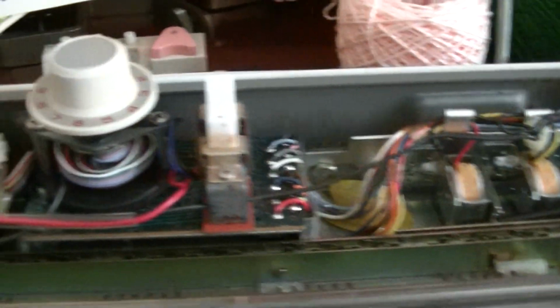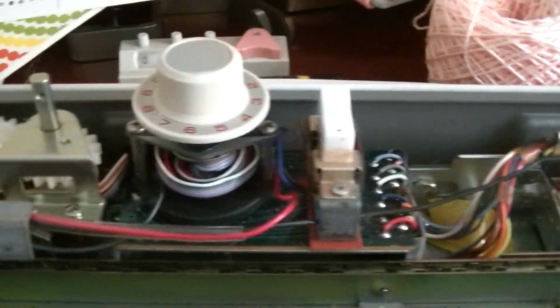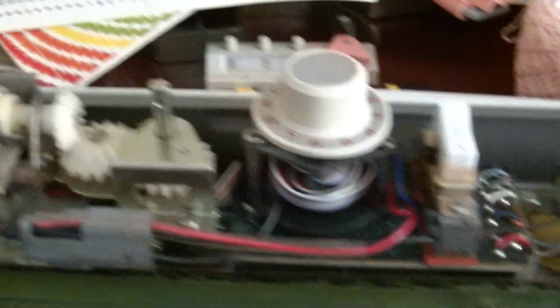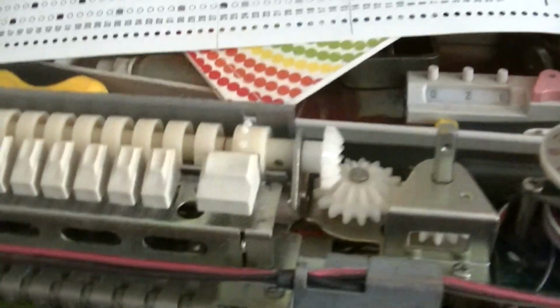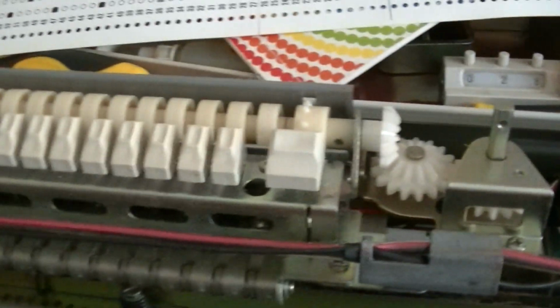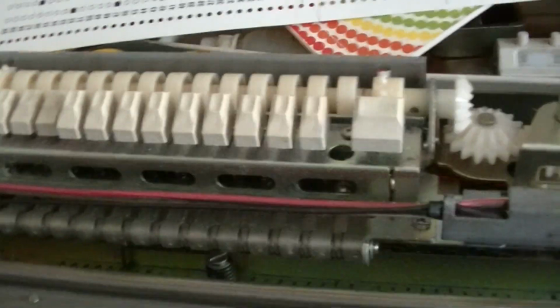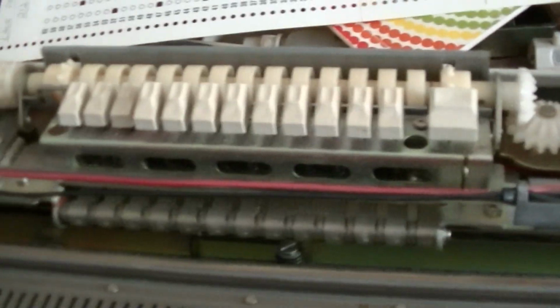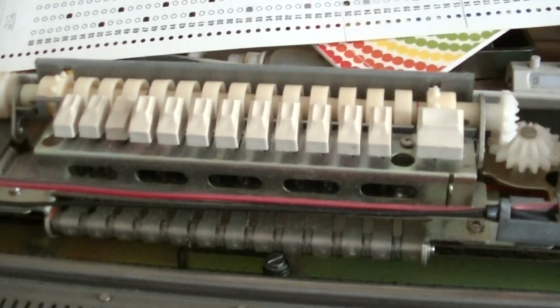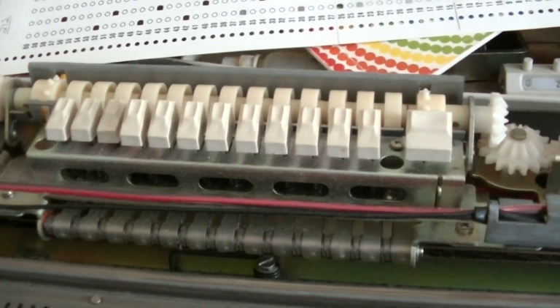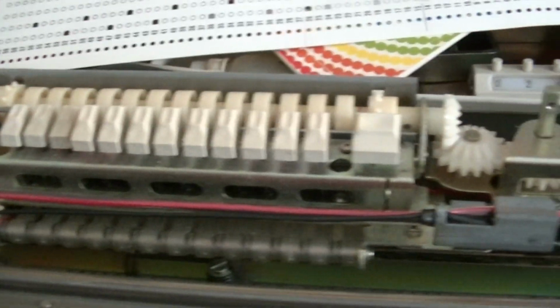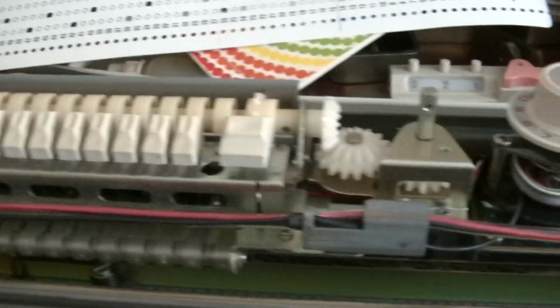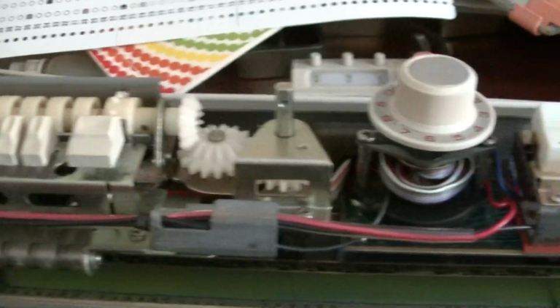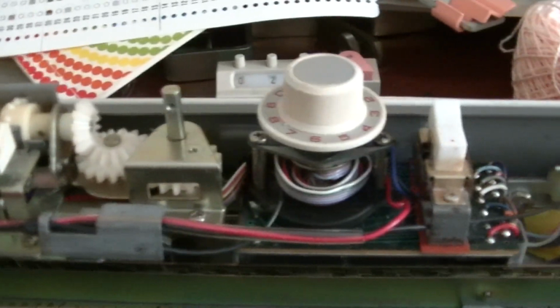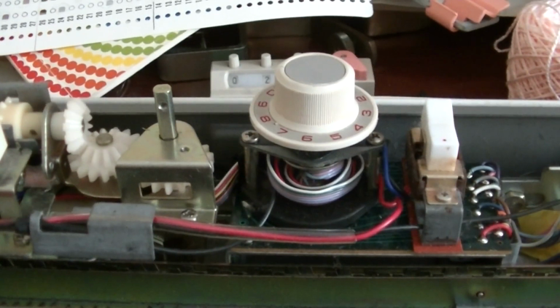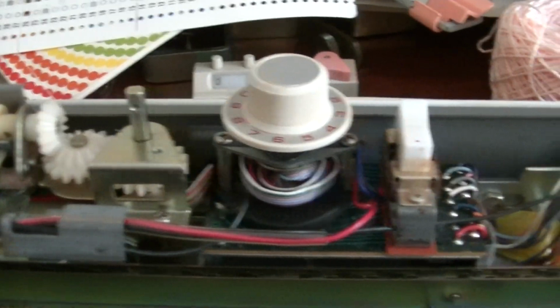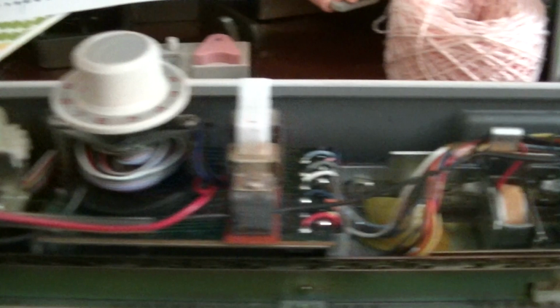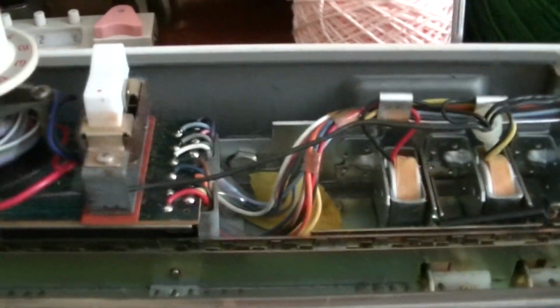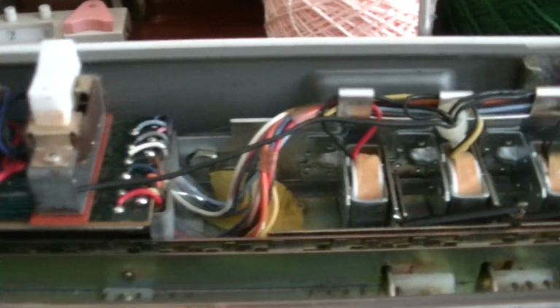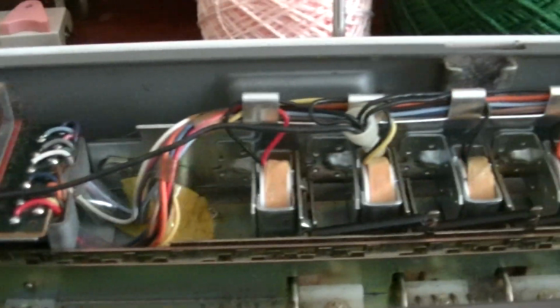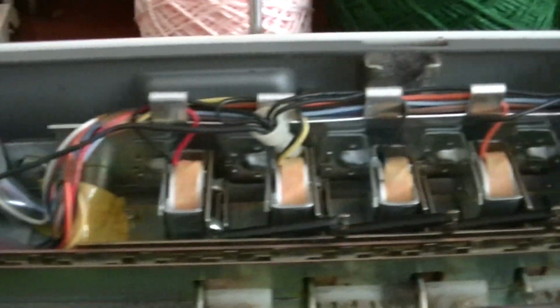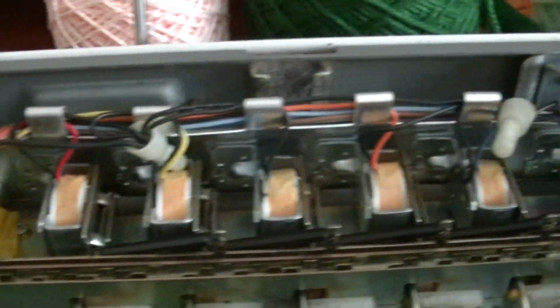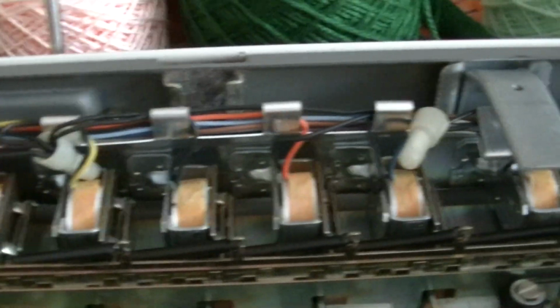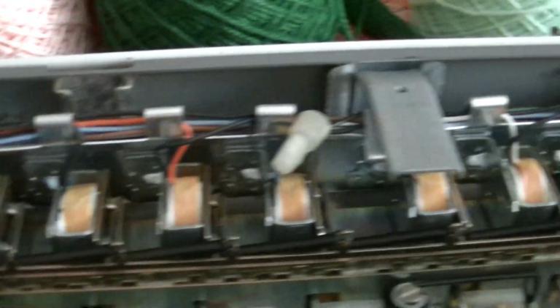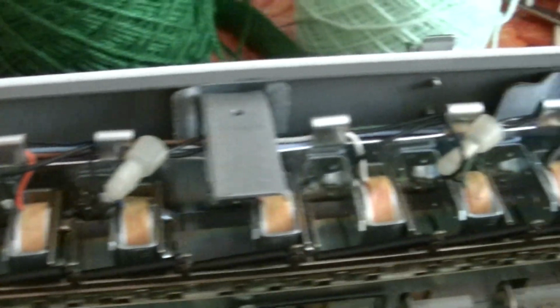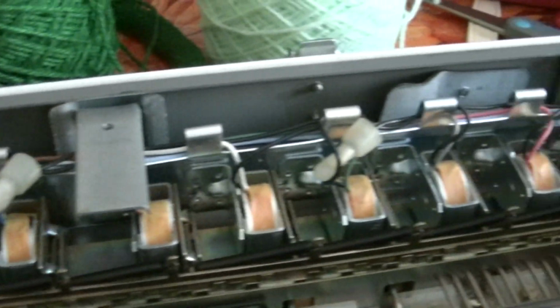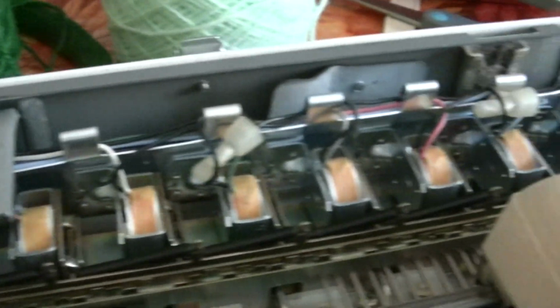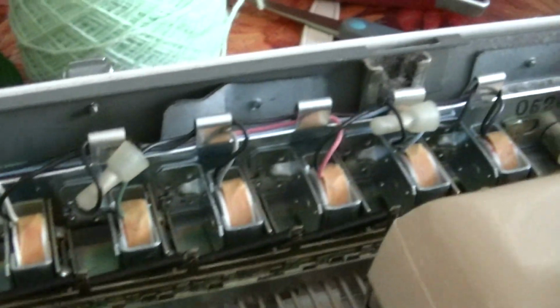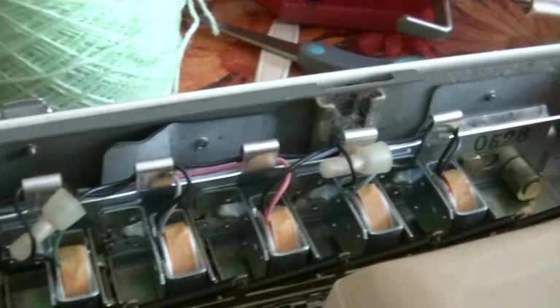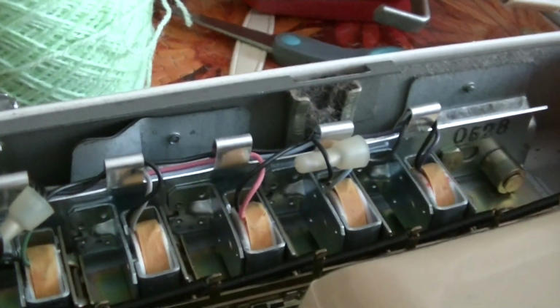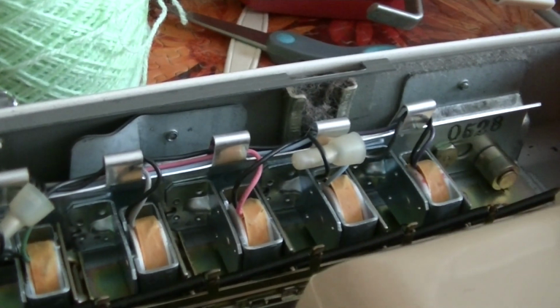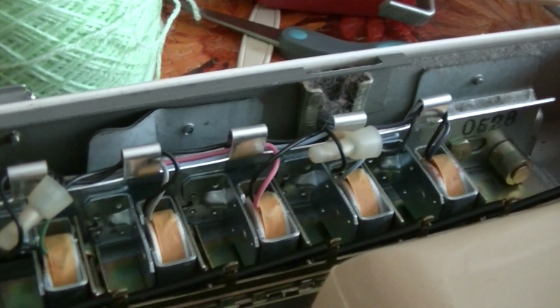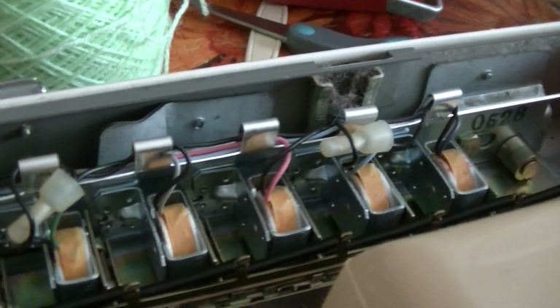So once it goes through the stitch selector and the offset, it gets fed to these 12 electromagnets.